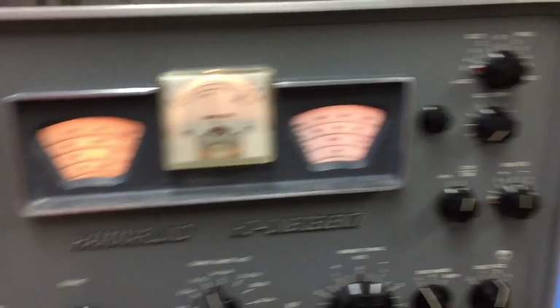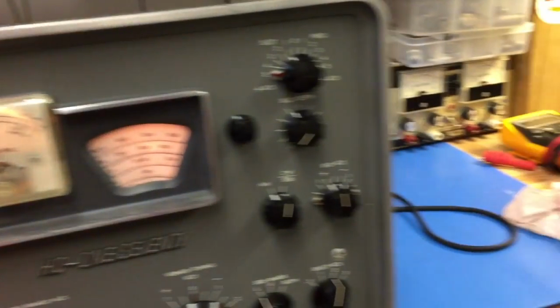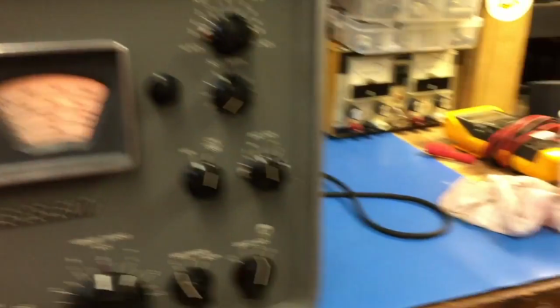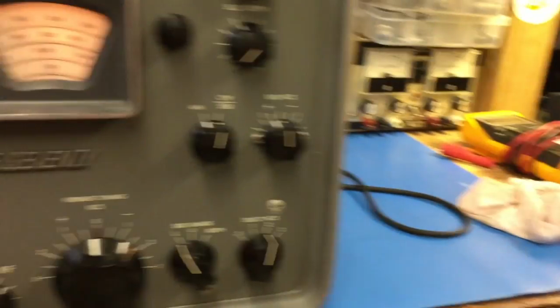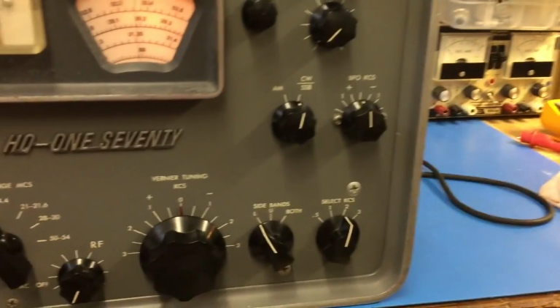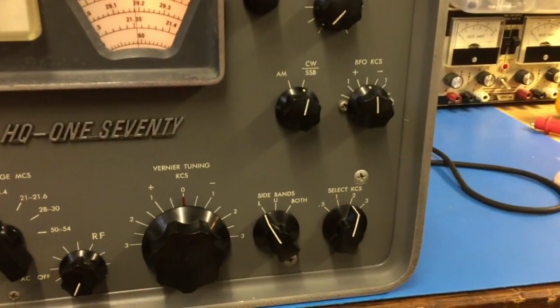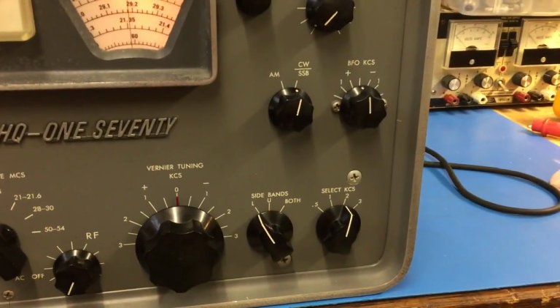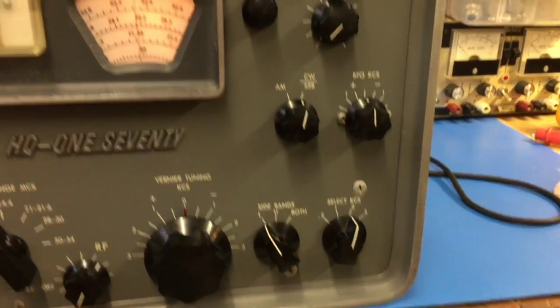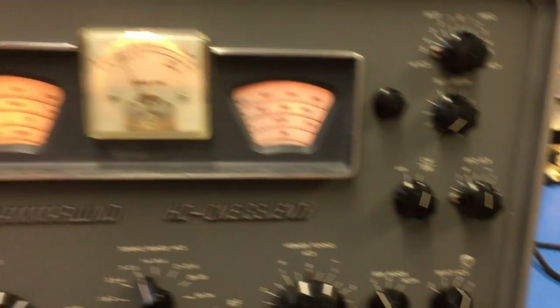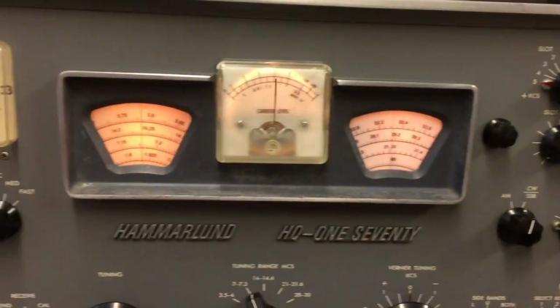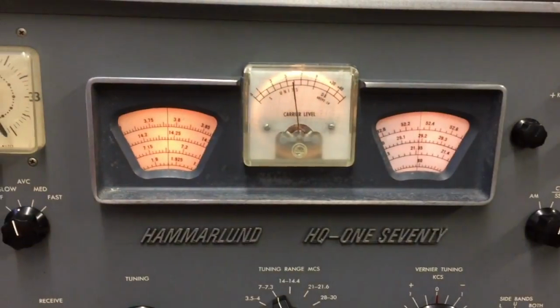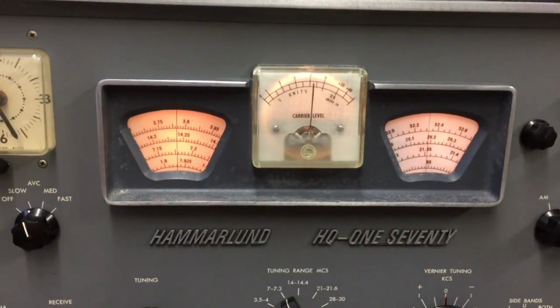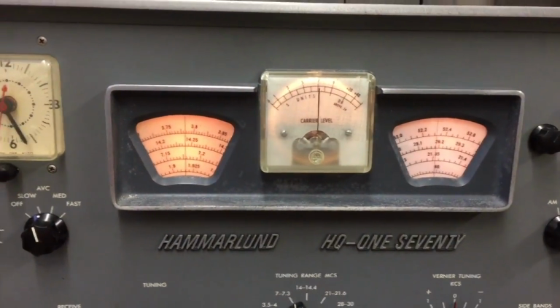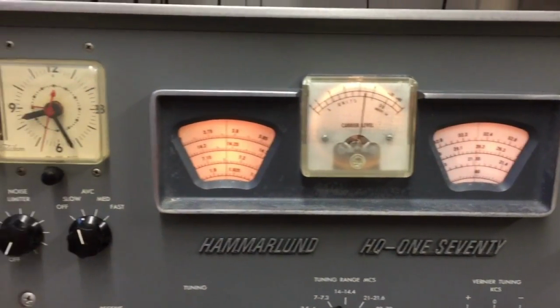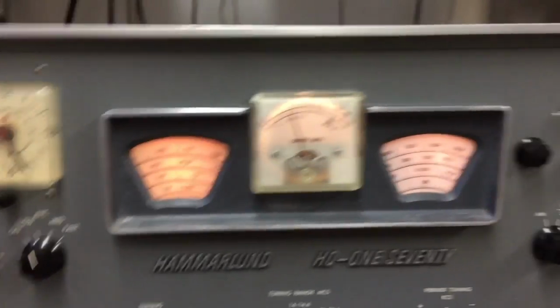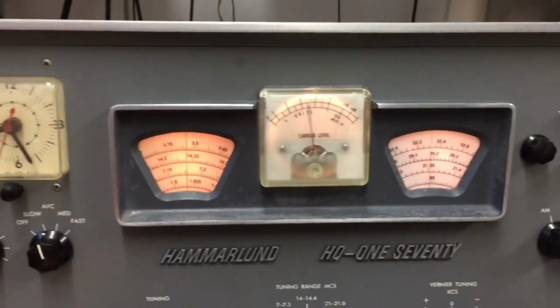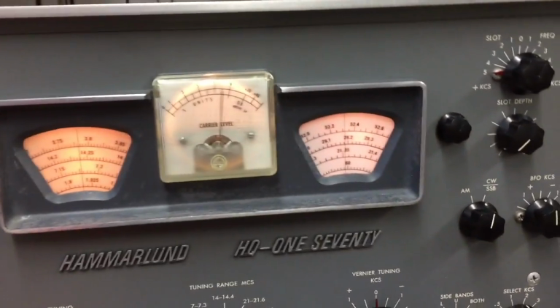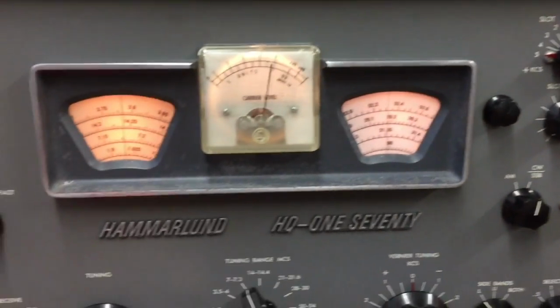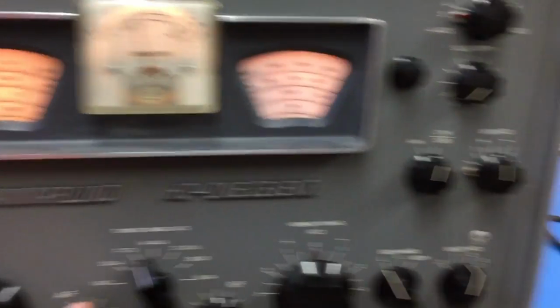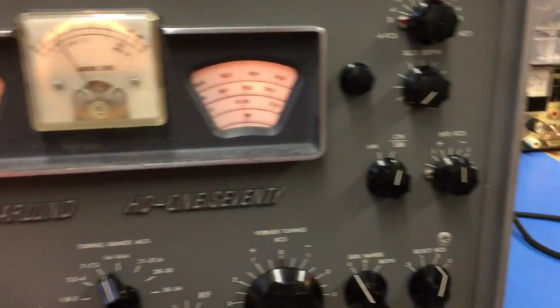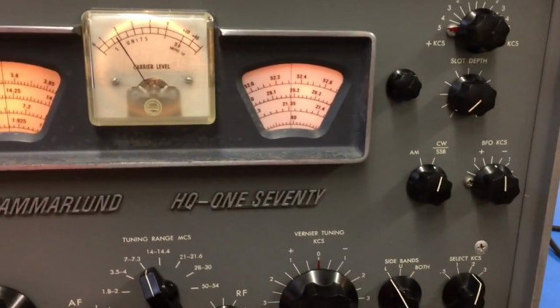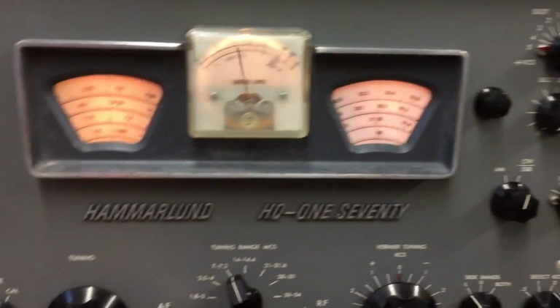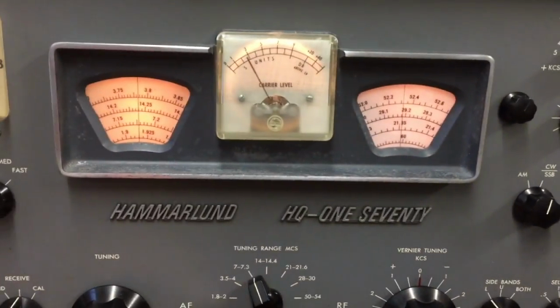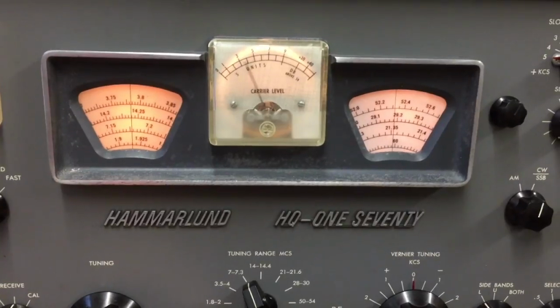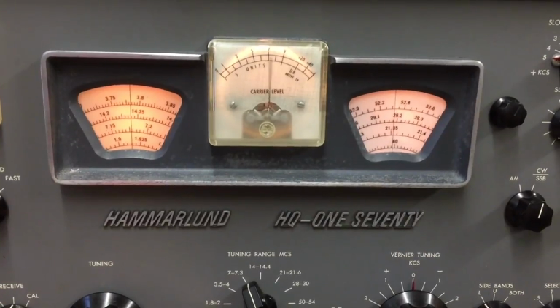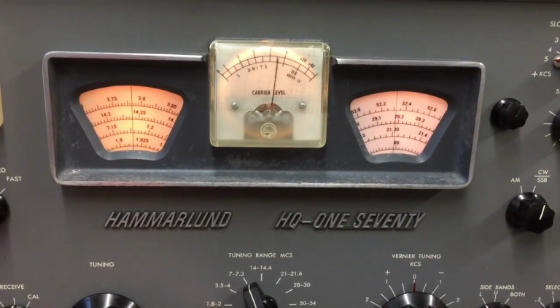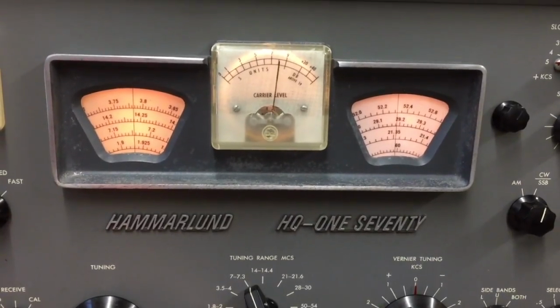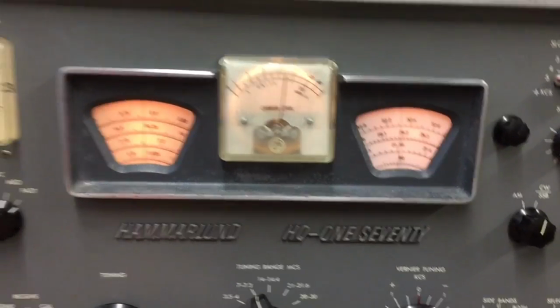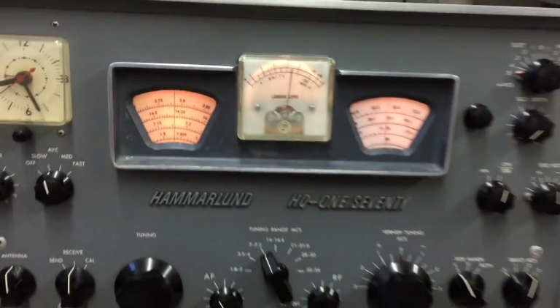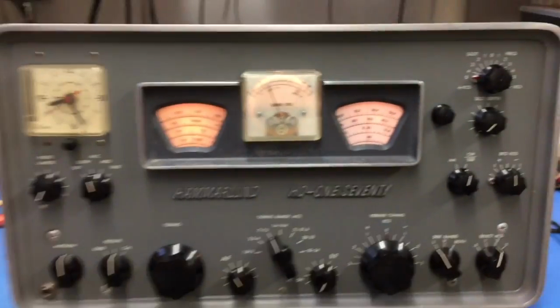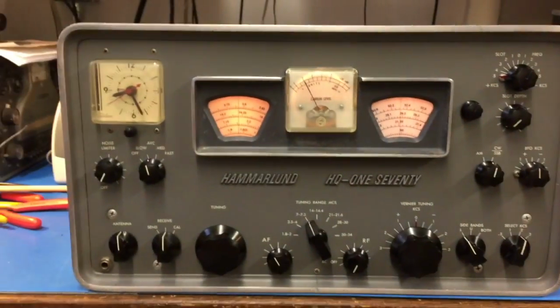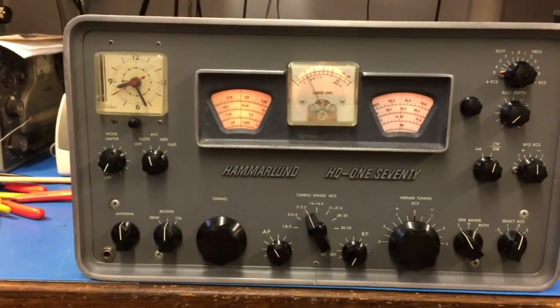It's around 40 meters right now, two kilocycles bandwidth. The audio is just perfect. And much more comfortable, I'm sure. What a great radio.